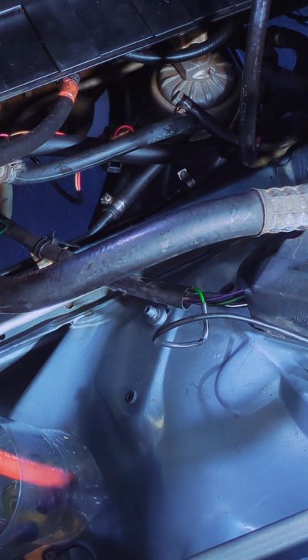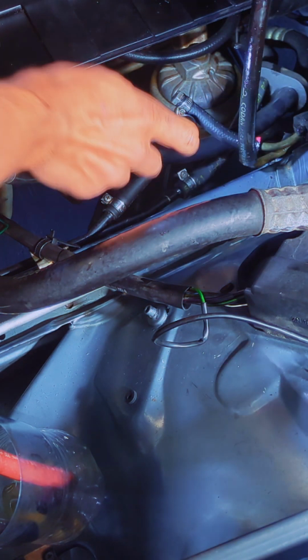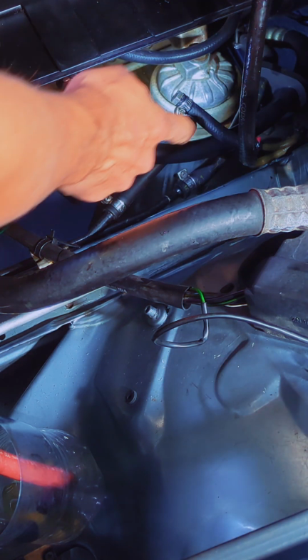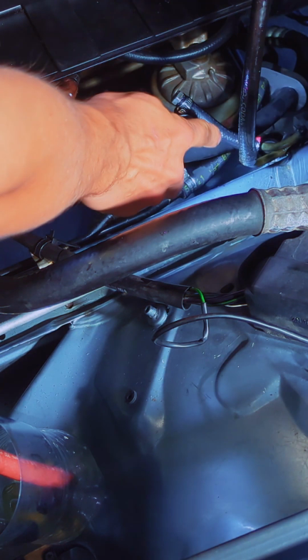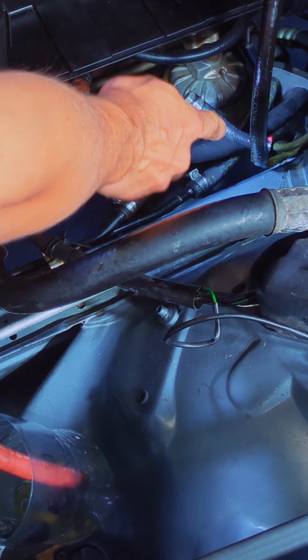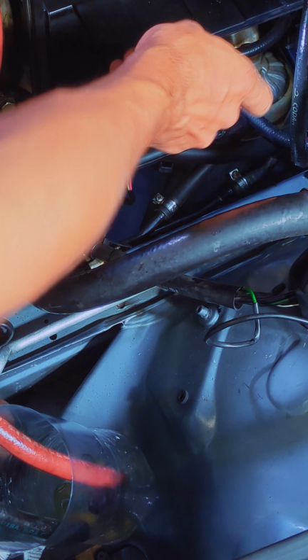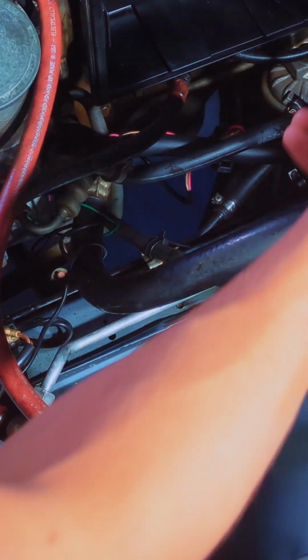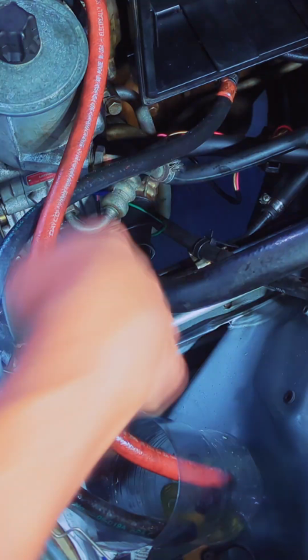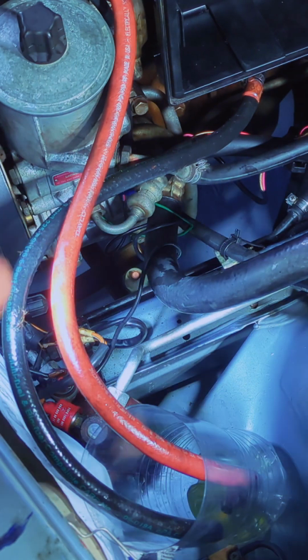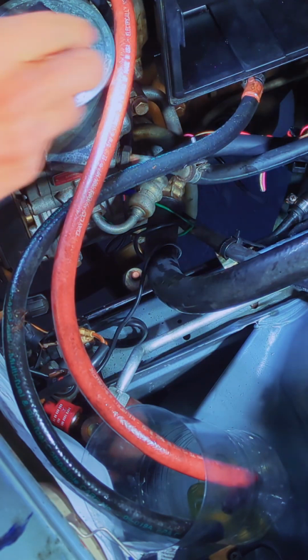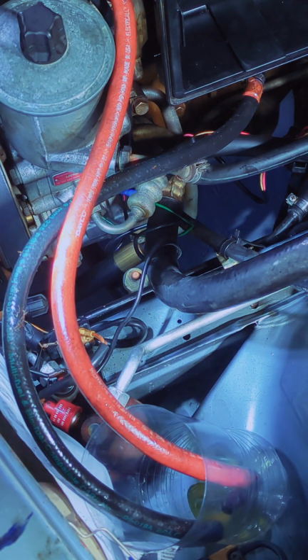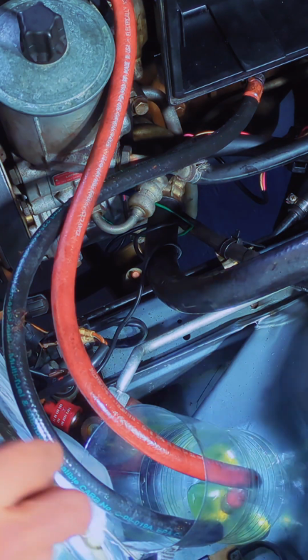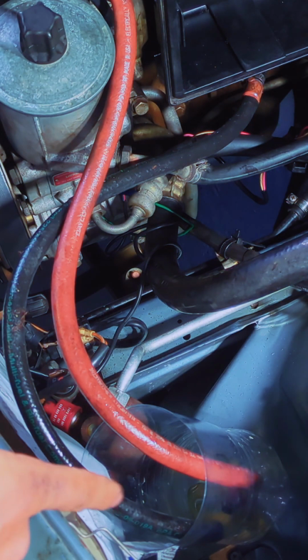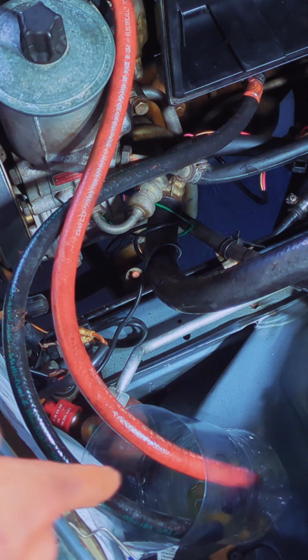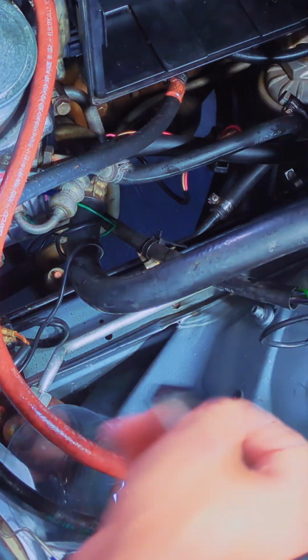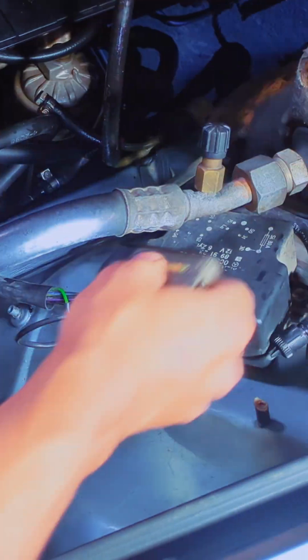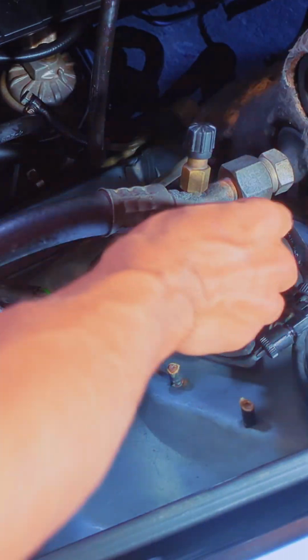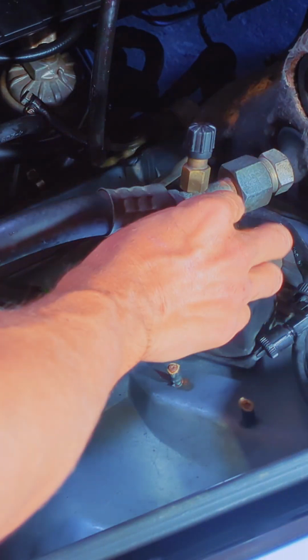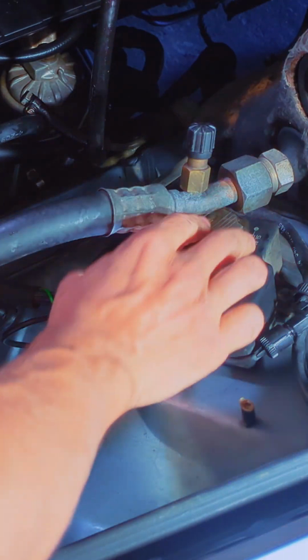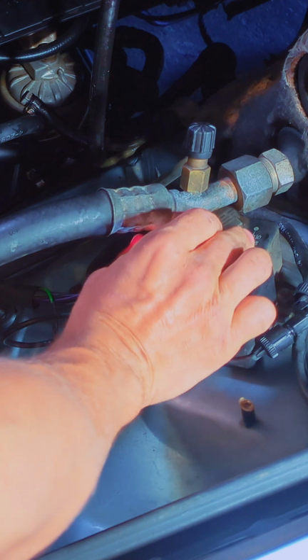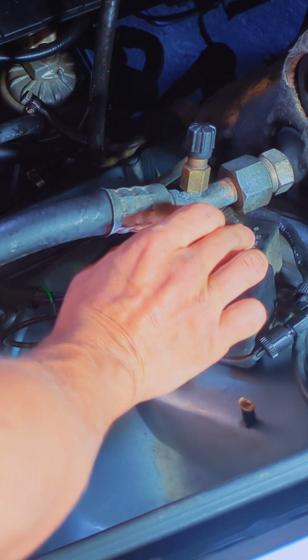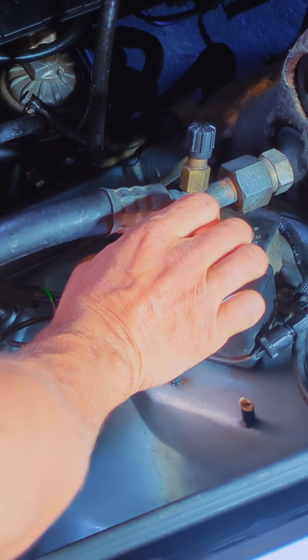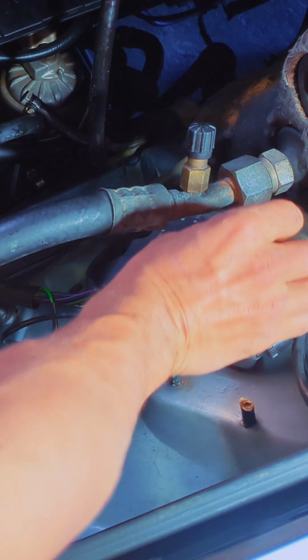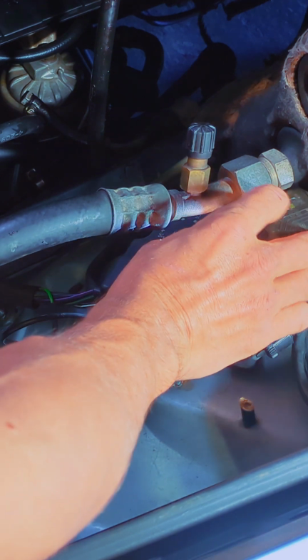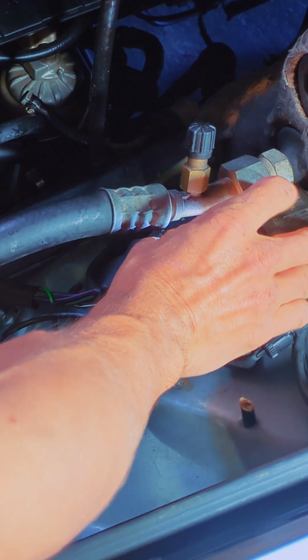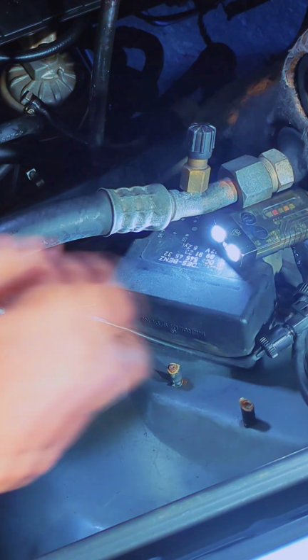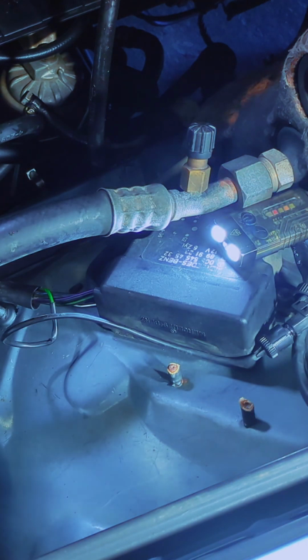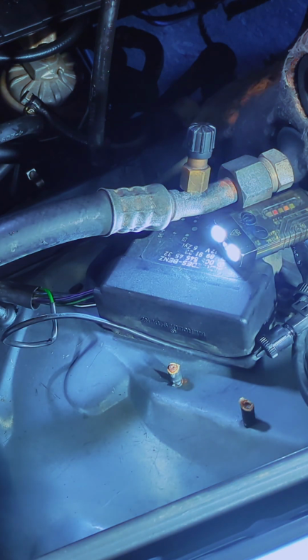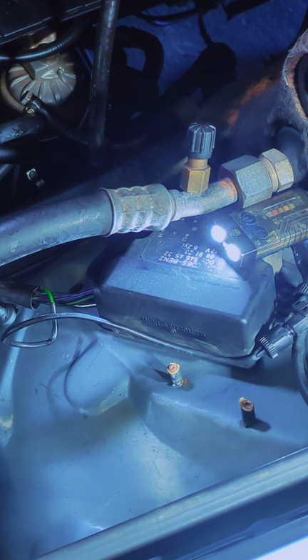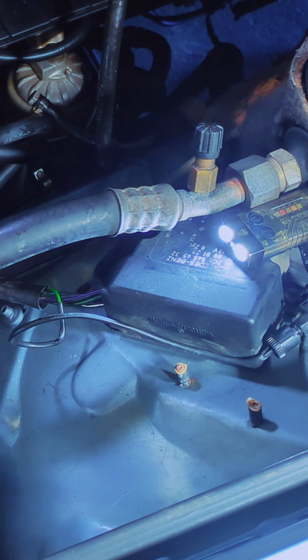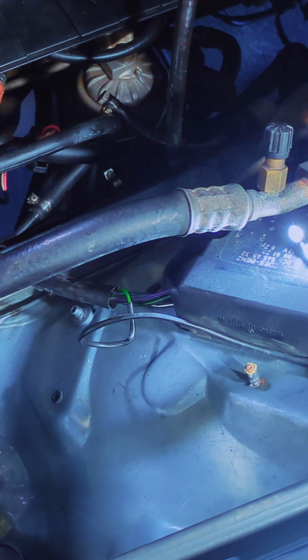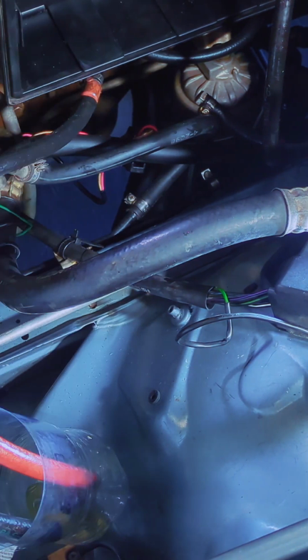I blocked off the fuel line and the return line and instead routed those two lines into a bottle. In this bottle I'm going to put the injector purge.